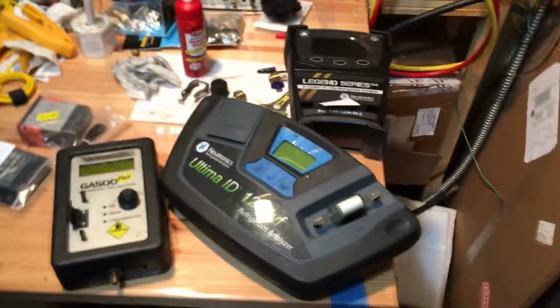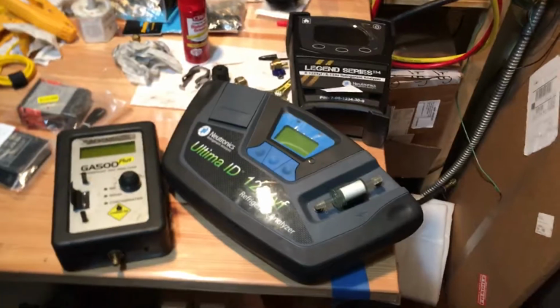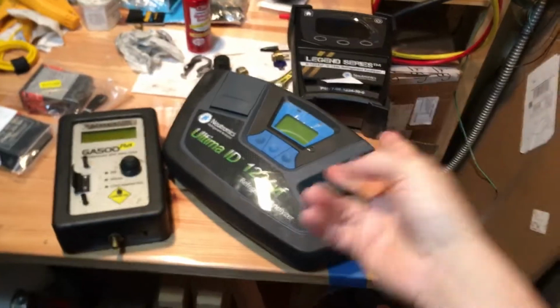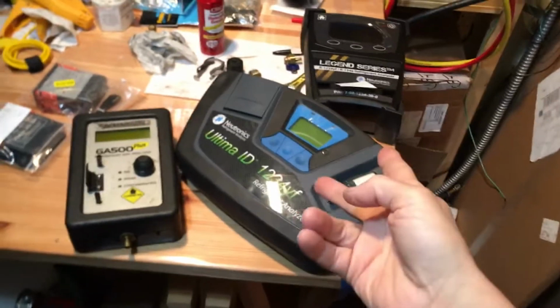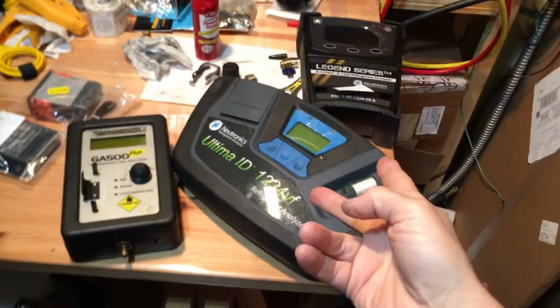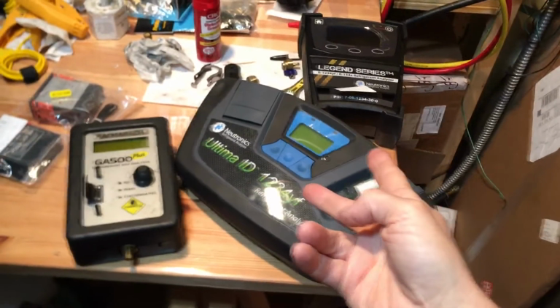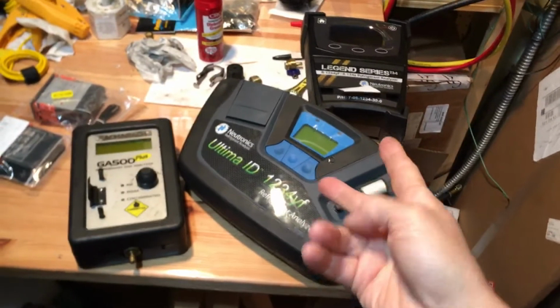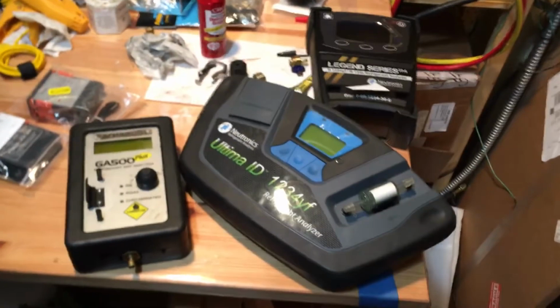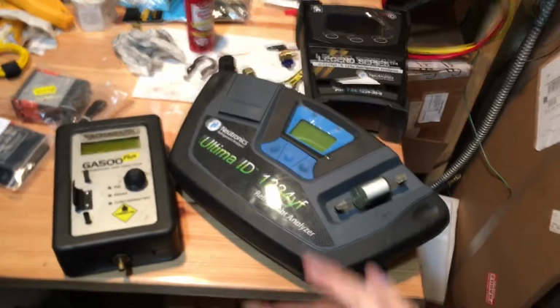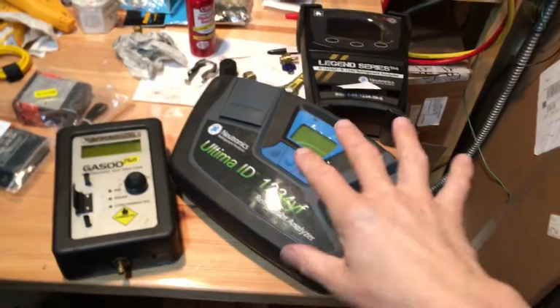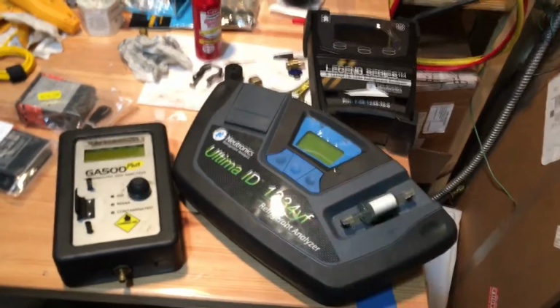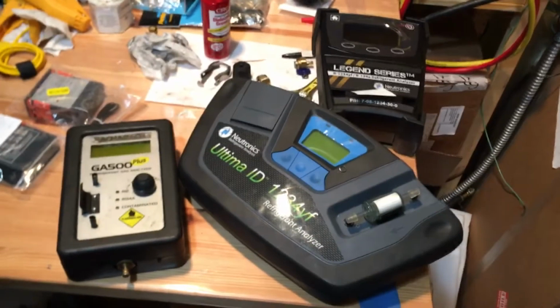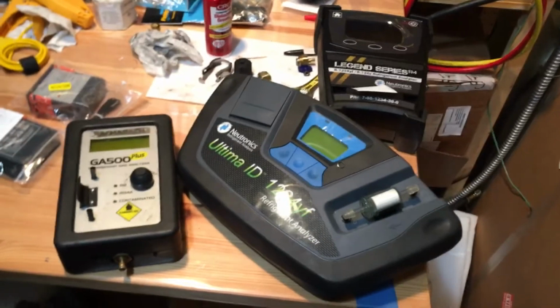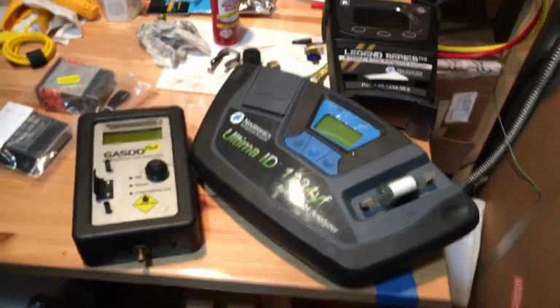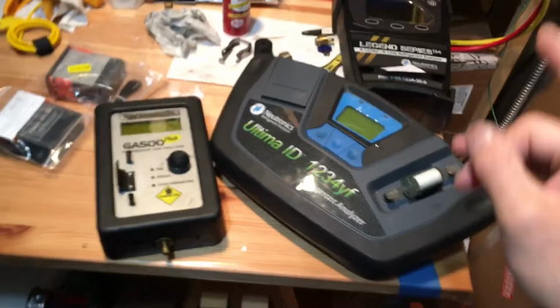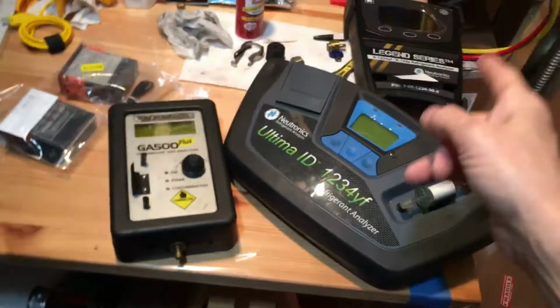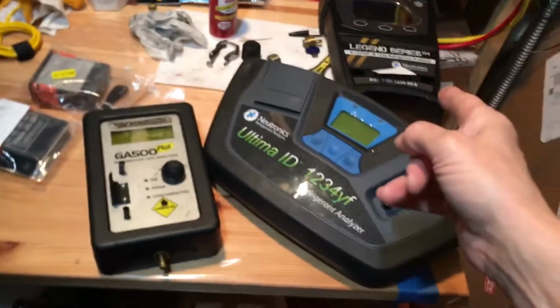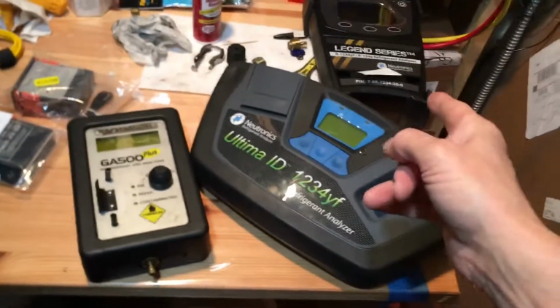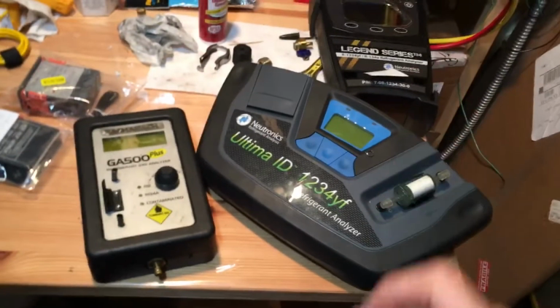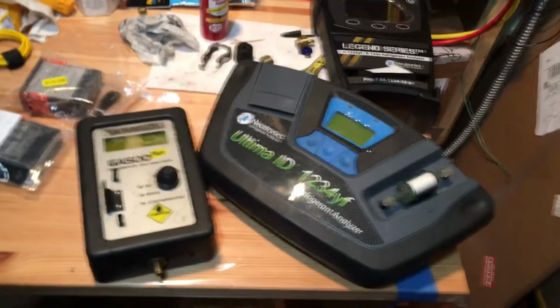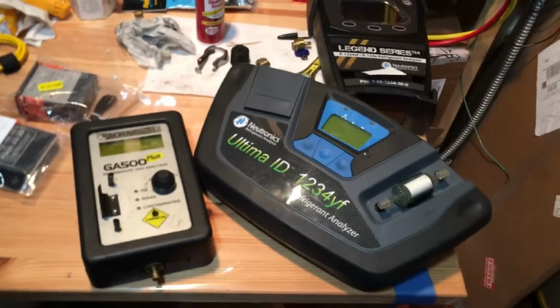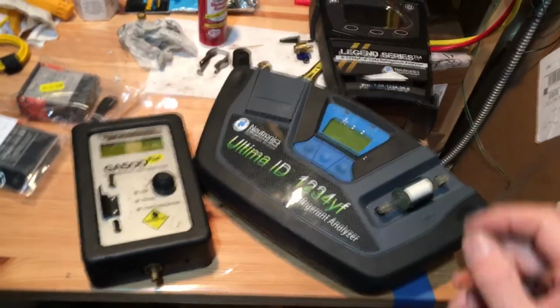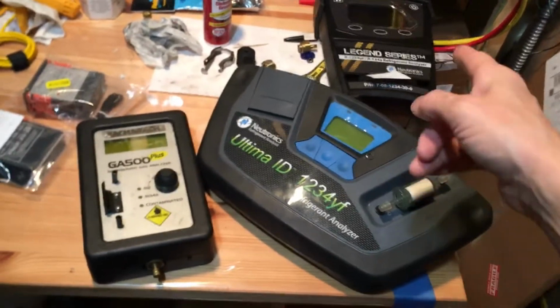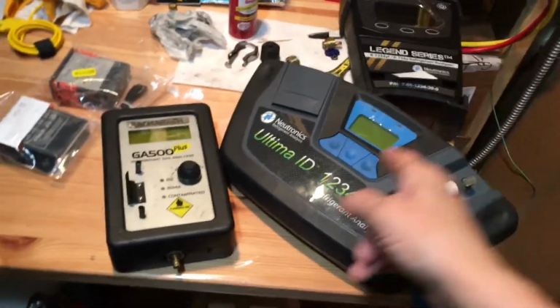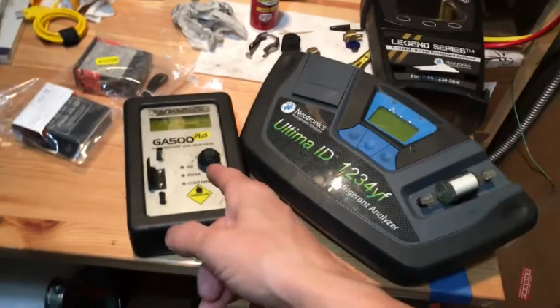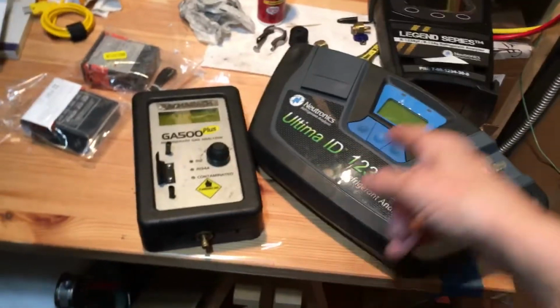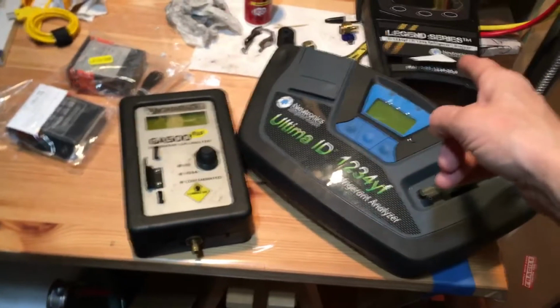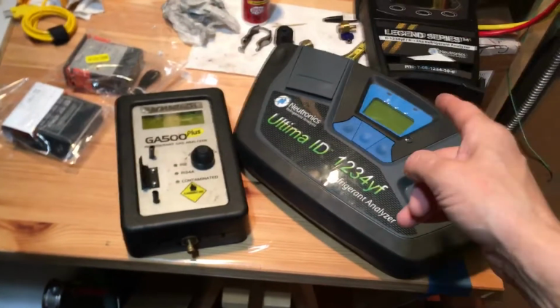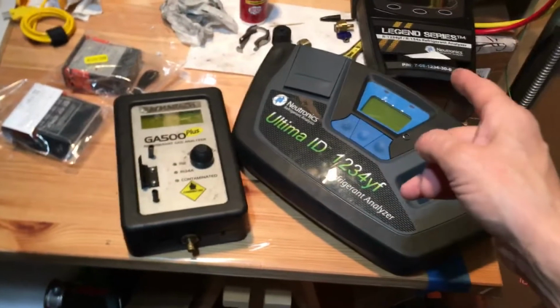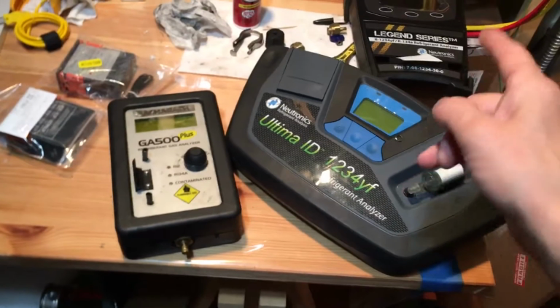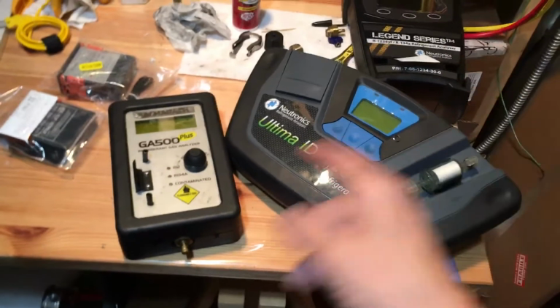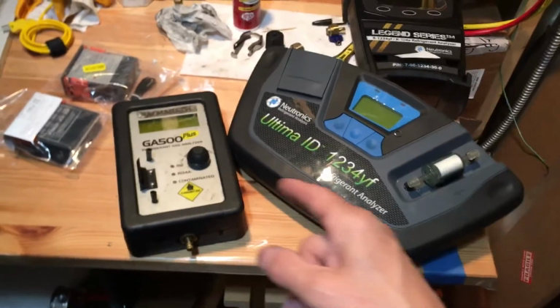Today we're going over some of the generations of refrigerant analyzers.